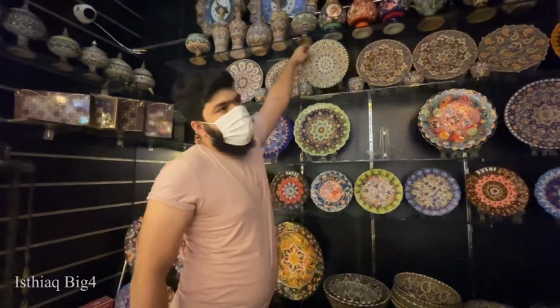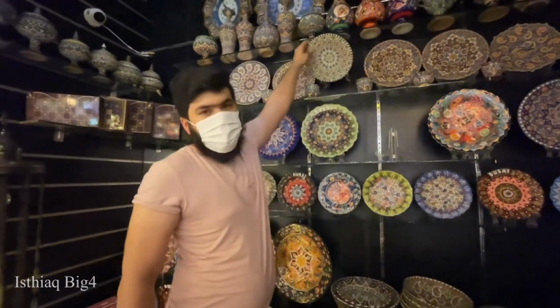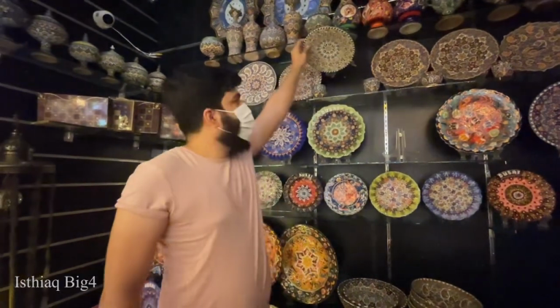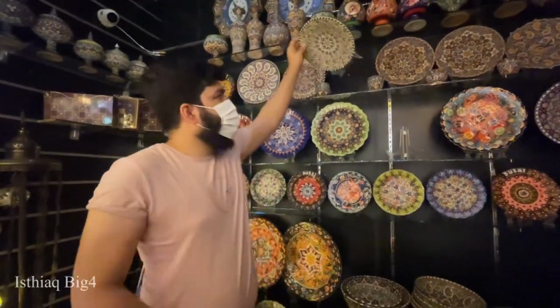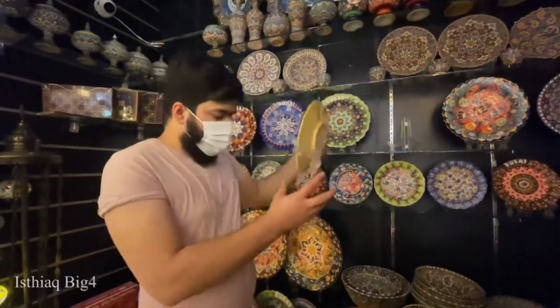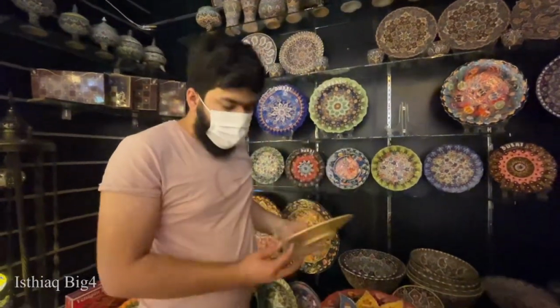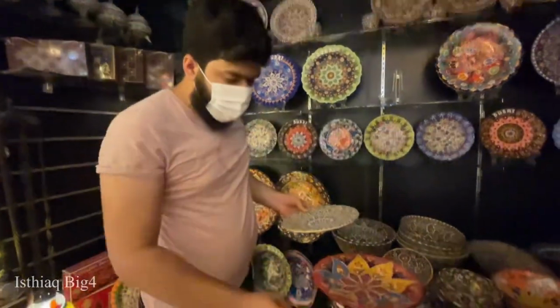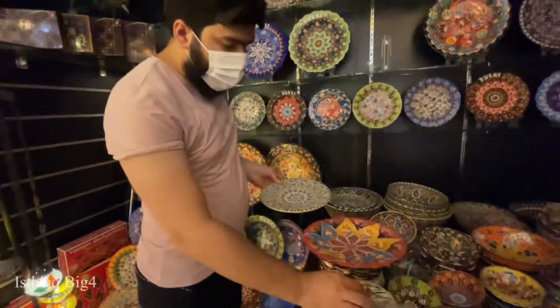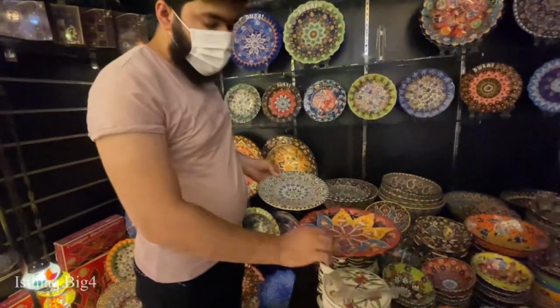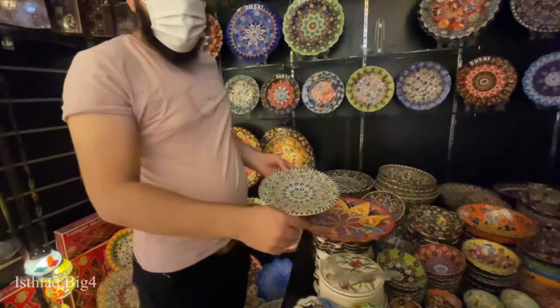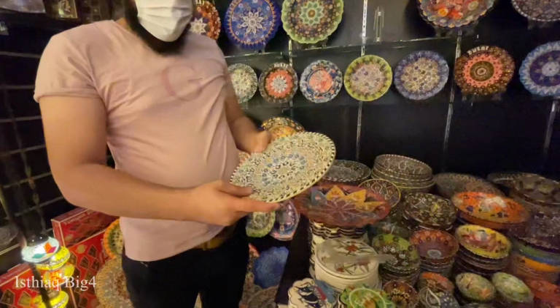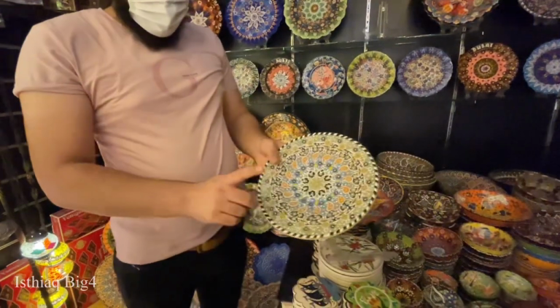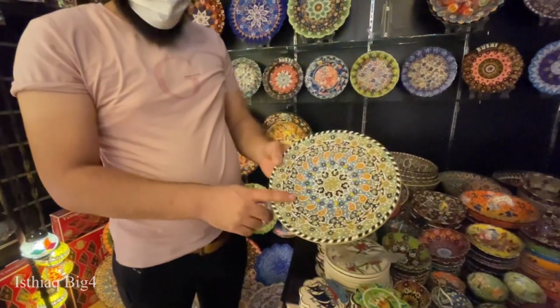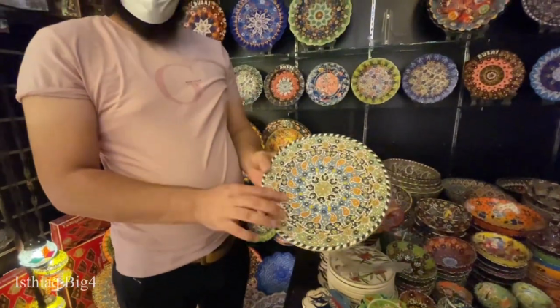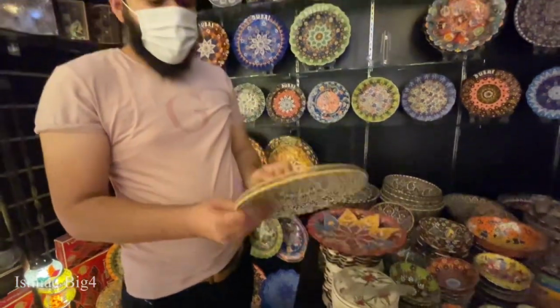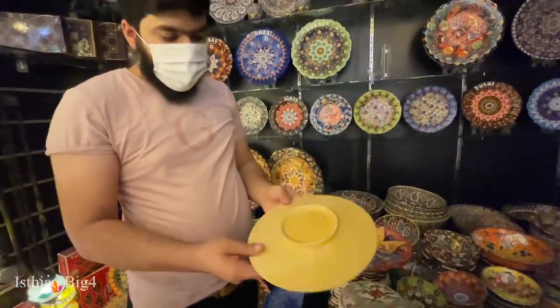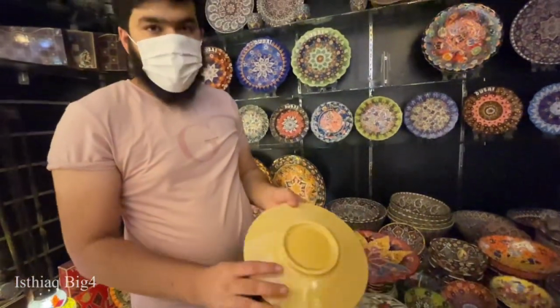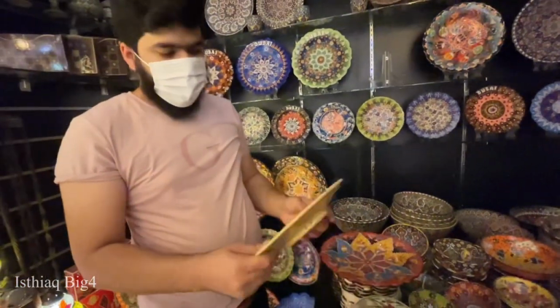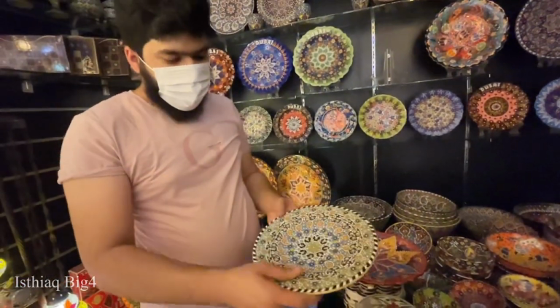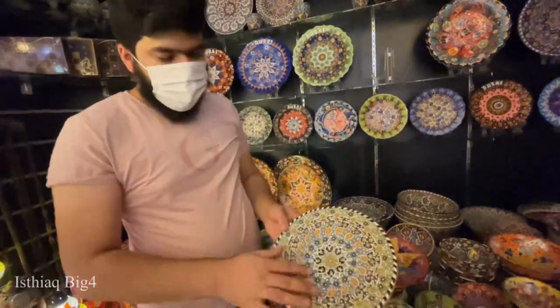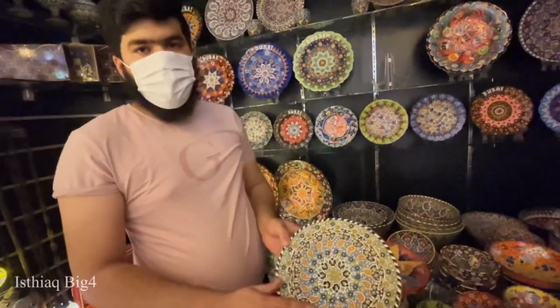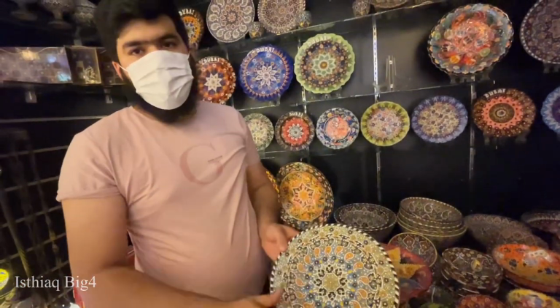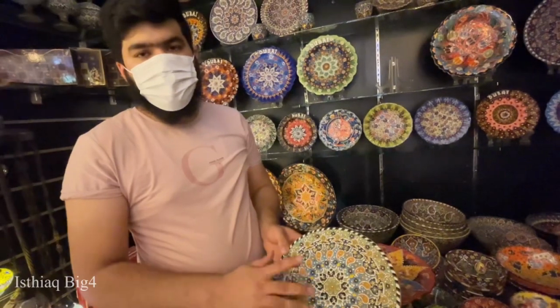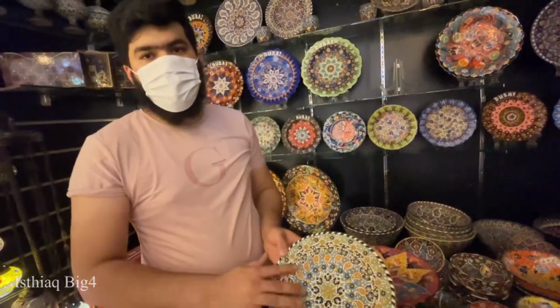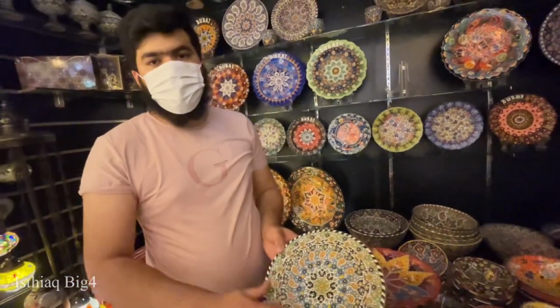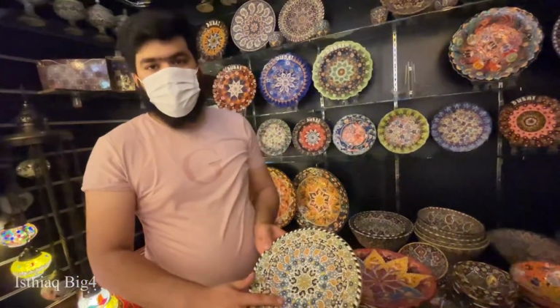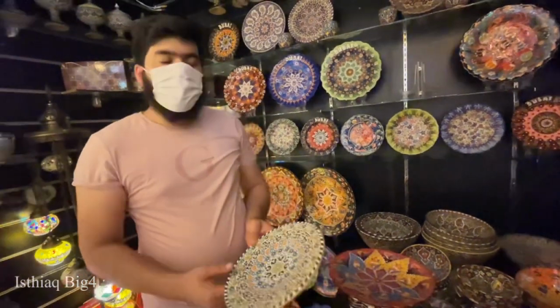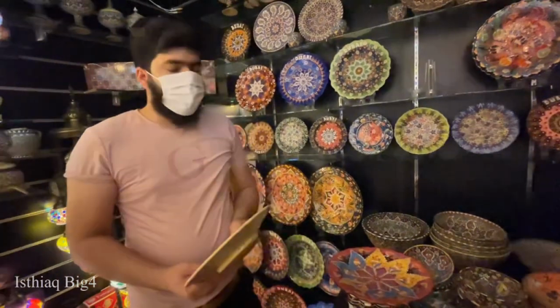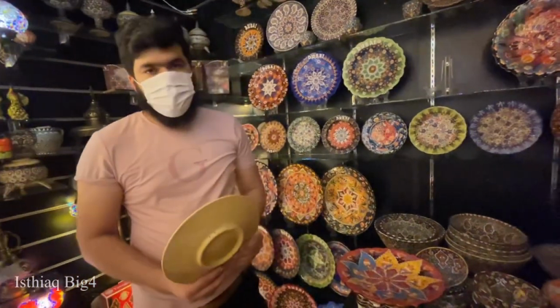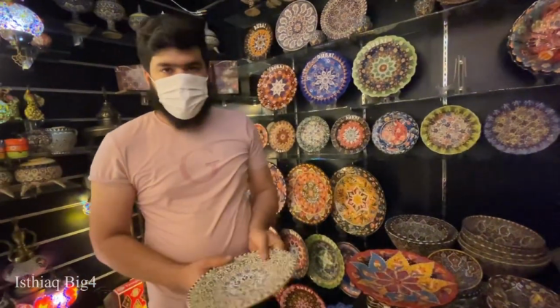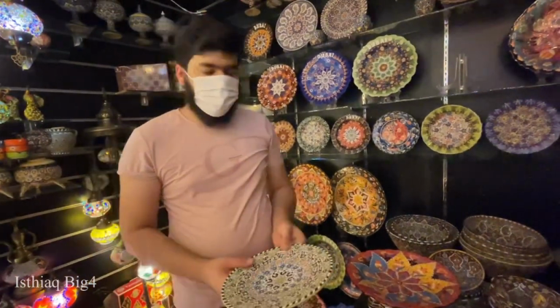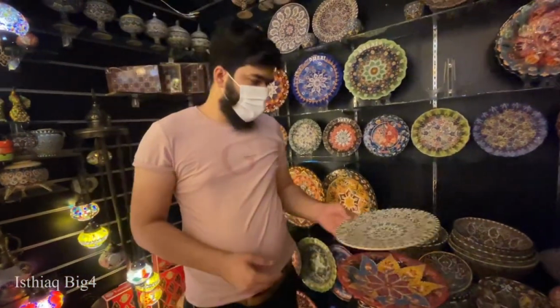Turkish plates come in many different colors. This one is from Iran - also a wall hanging. But everybody can use this, no problem - even for eating, we can use this too.